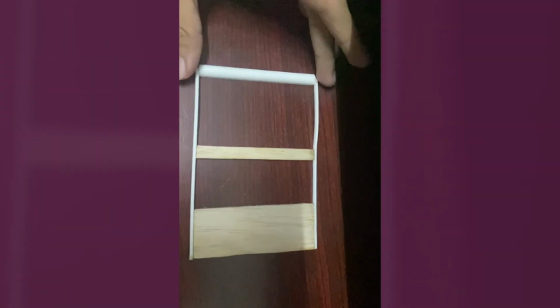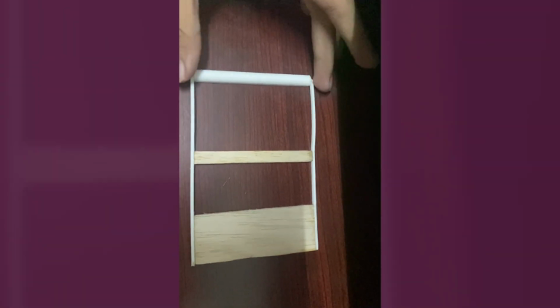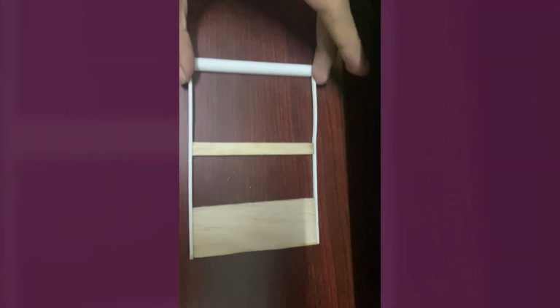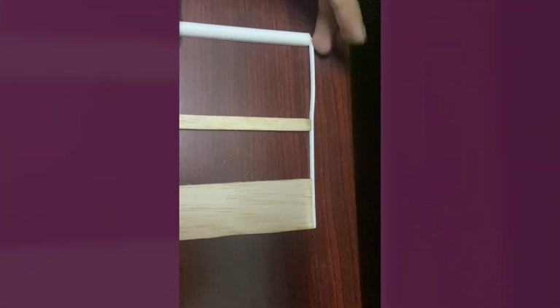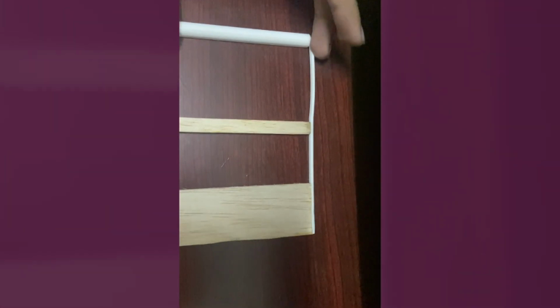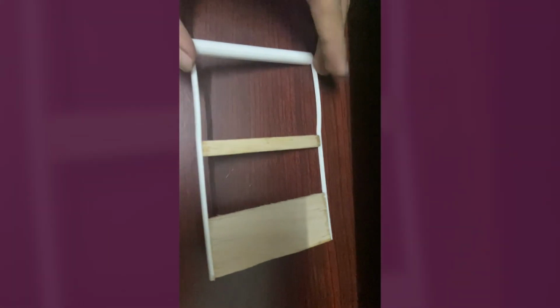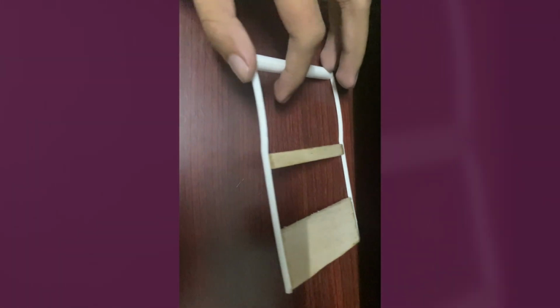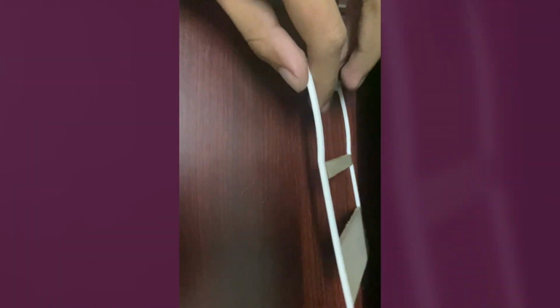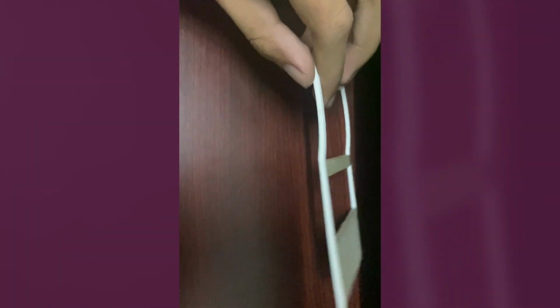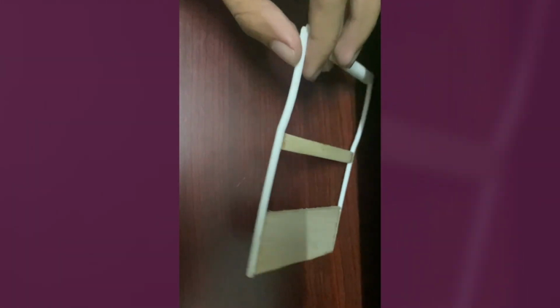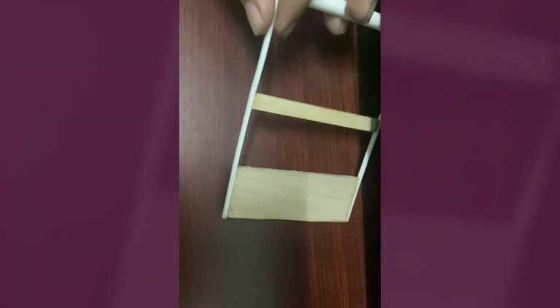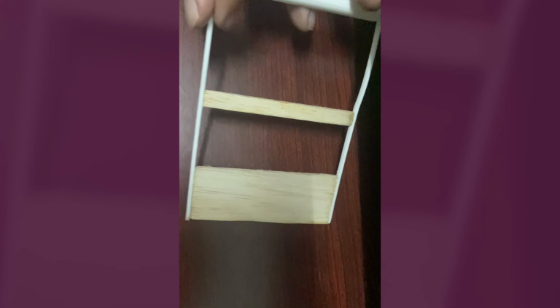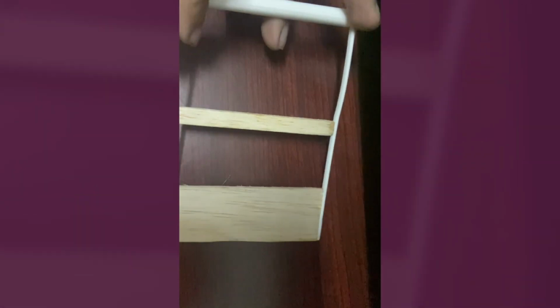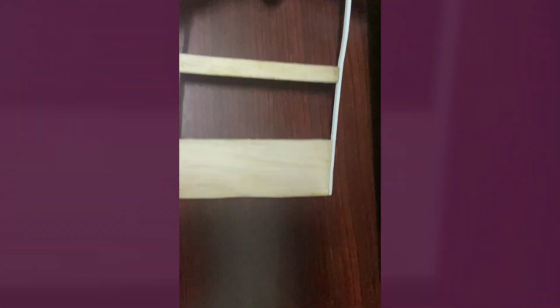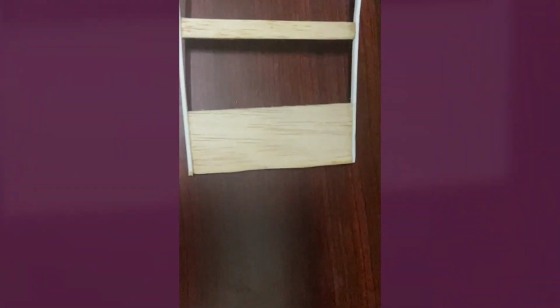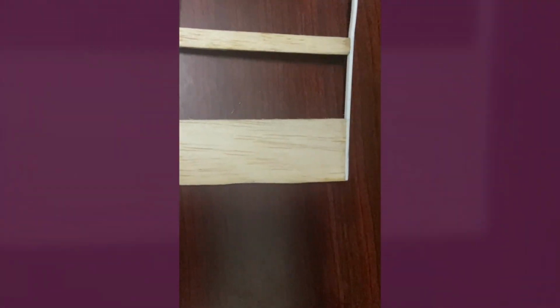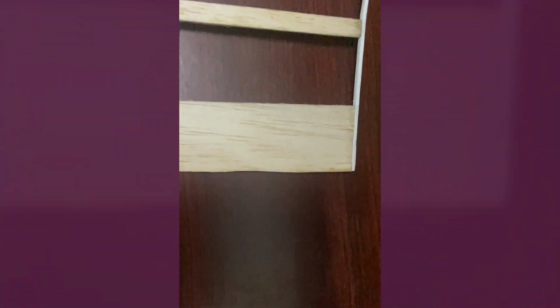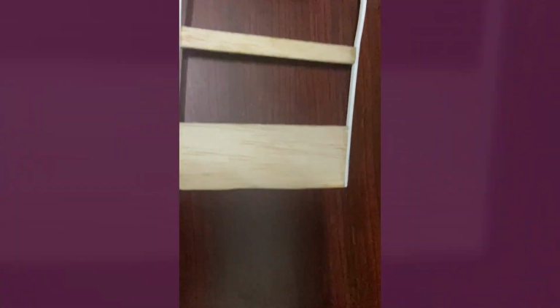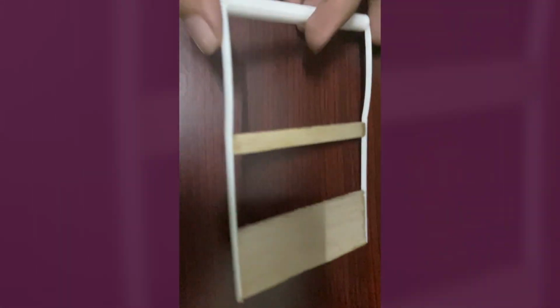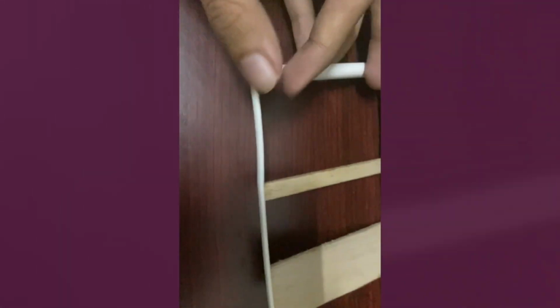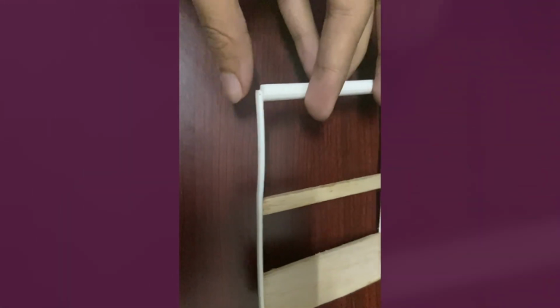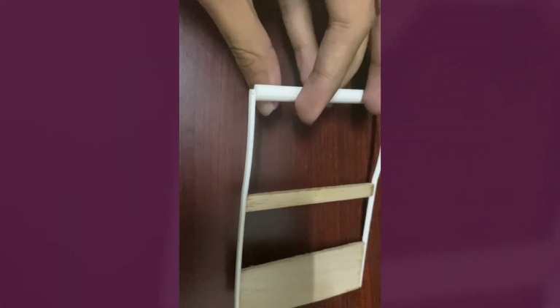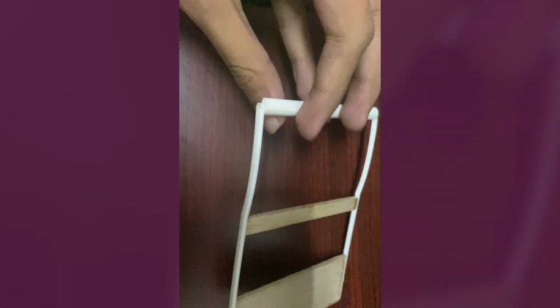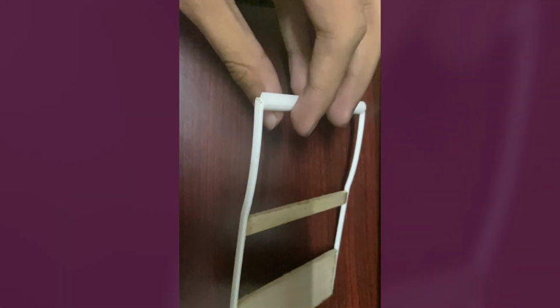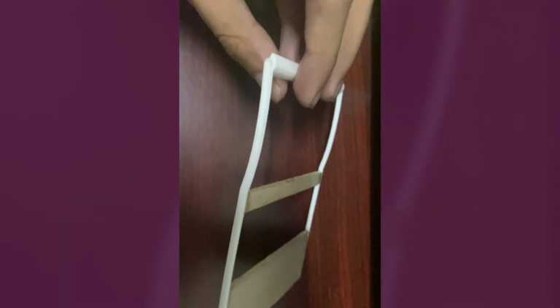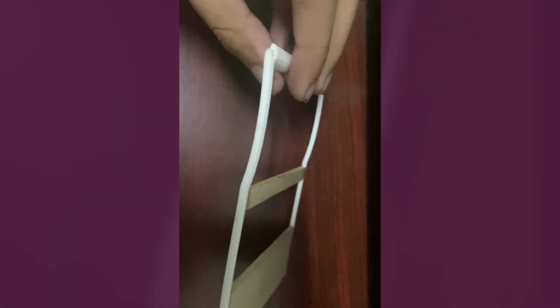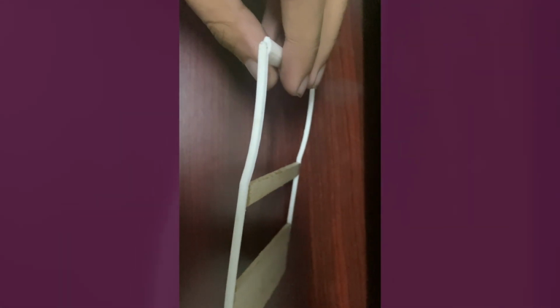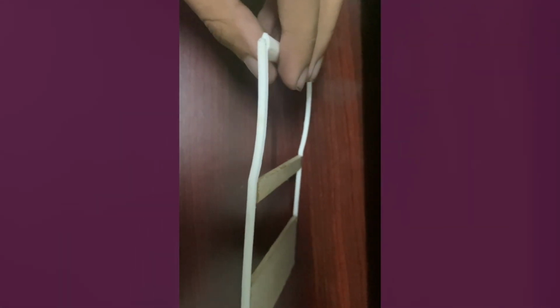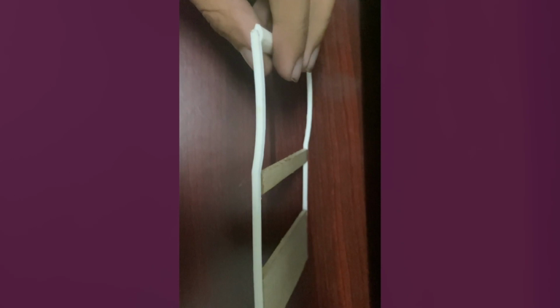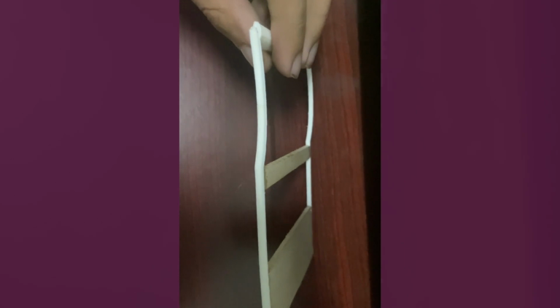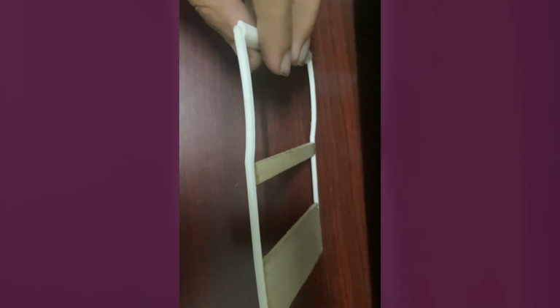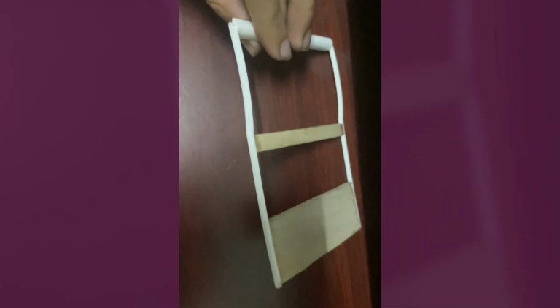This is made out of balsa — the rib and the tail are made out of balsa — and the sides and the front are 3D printed using PLA plastic.